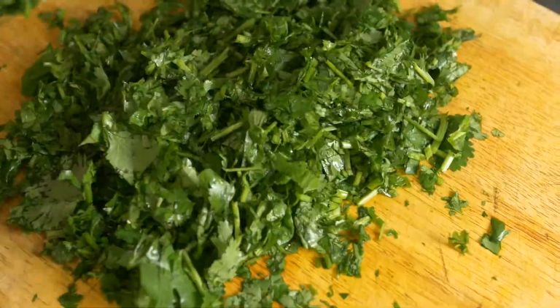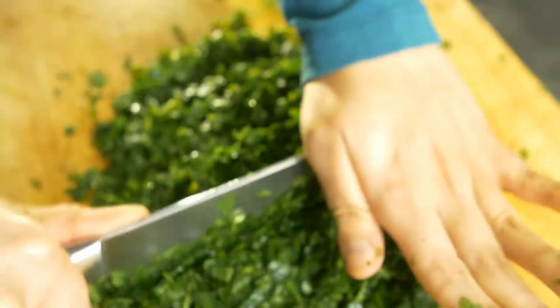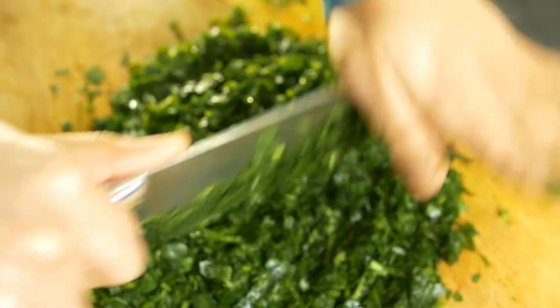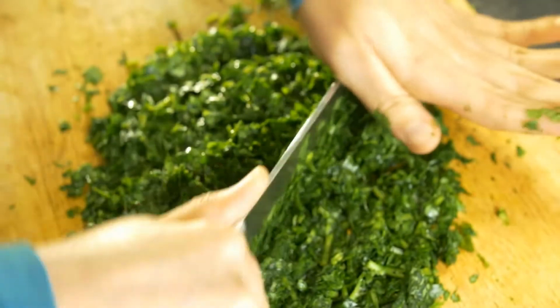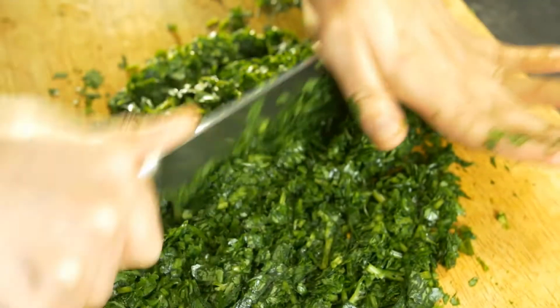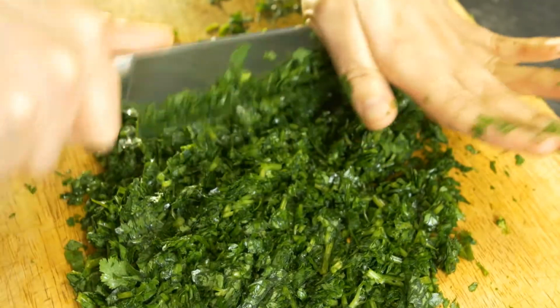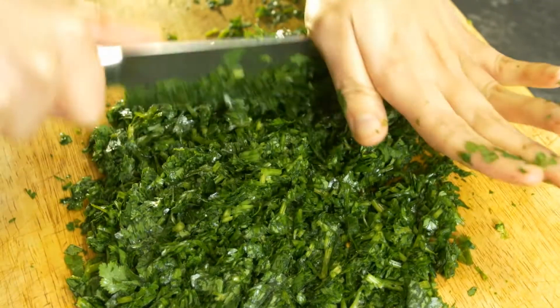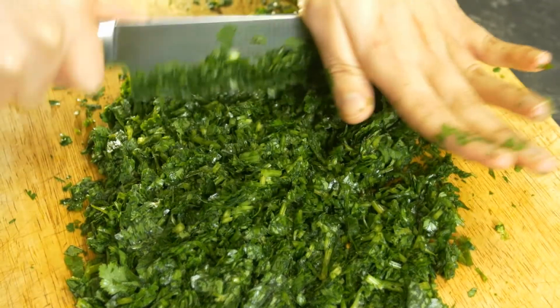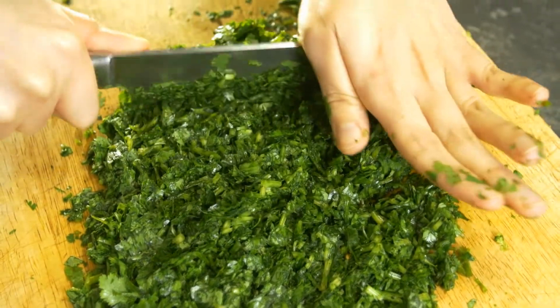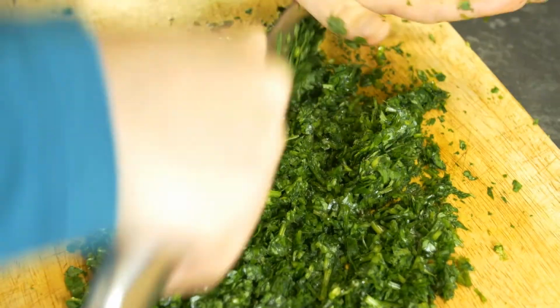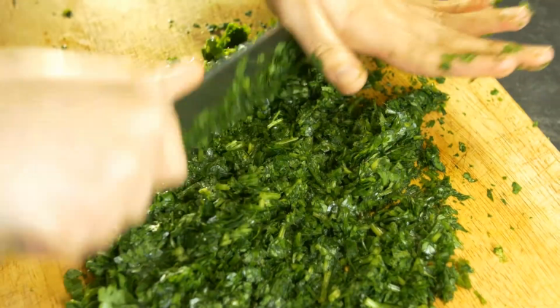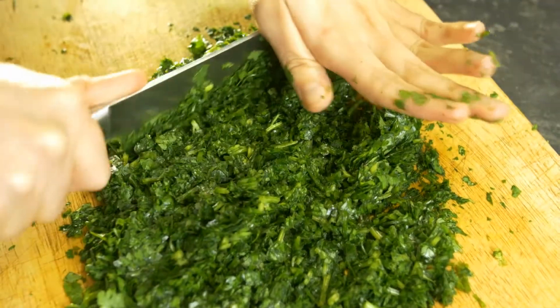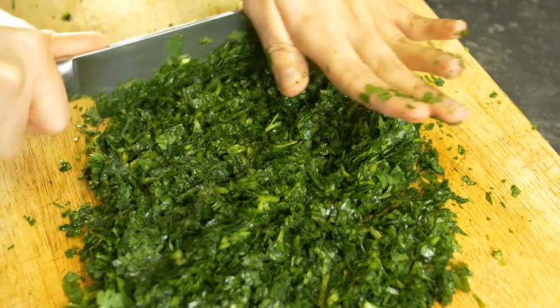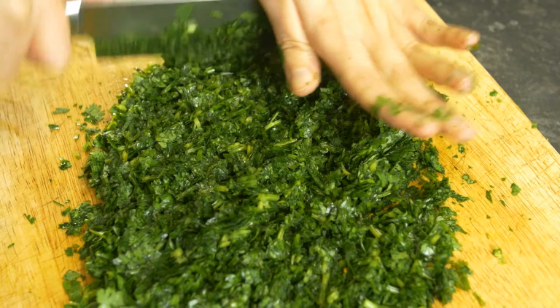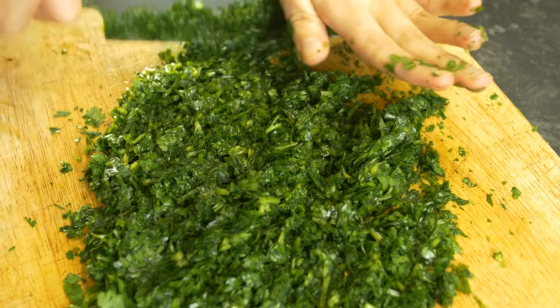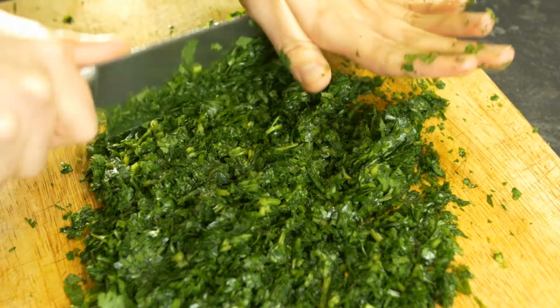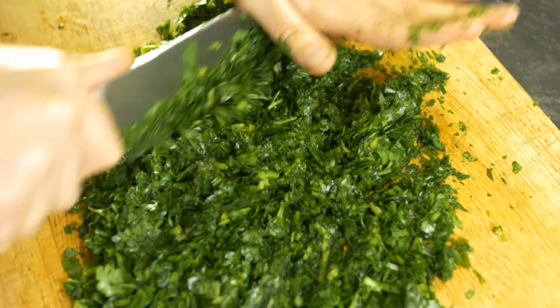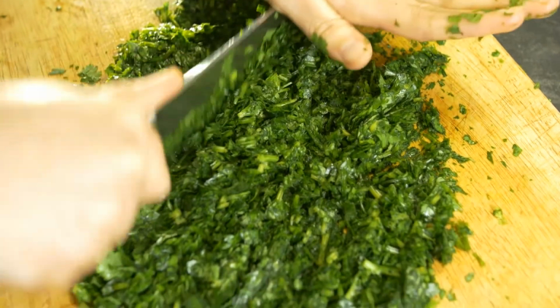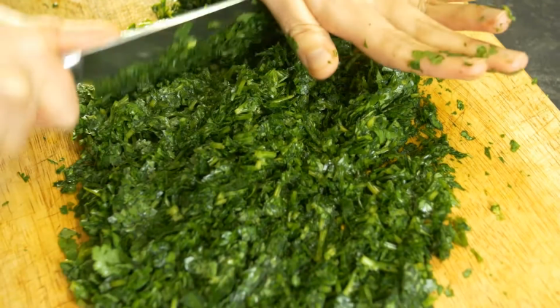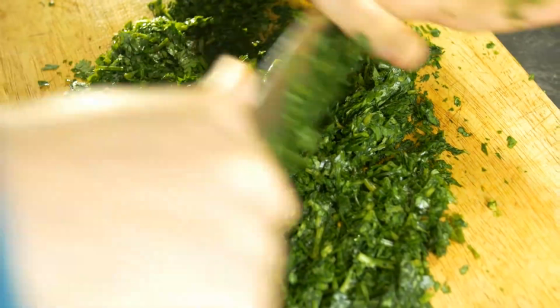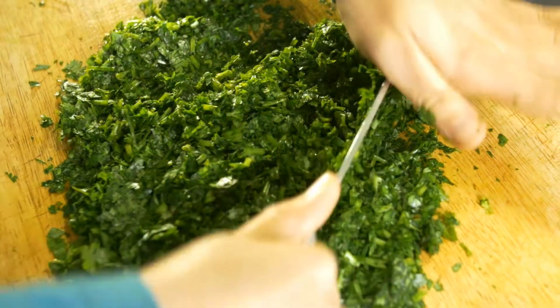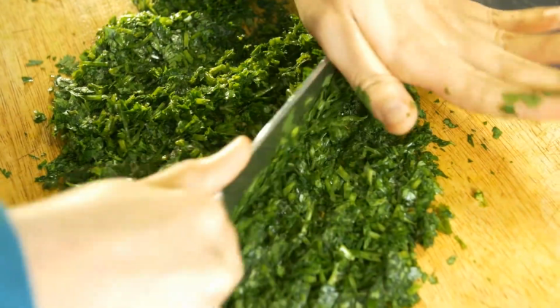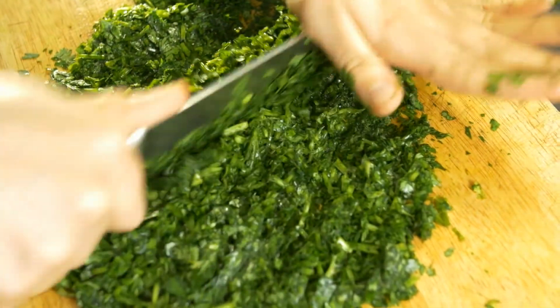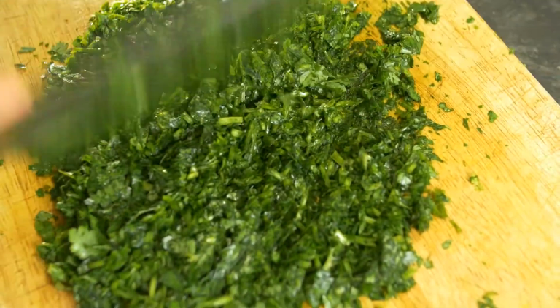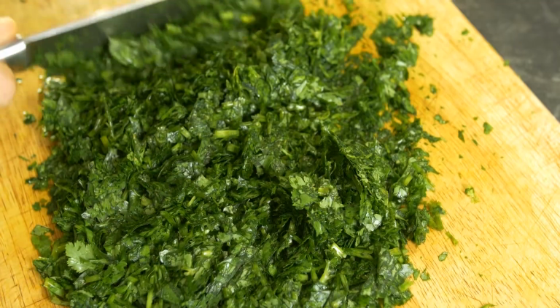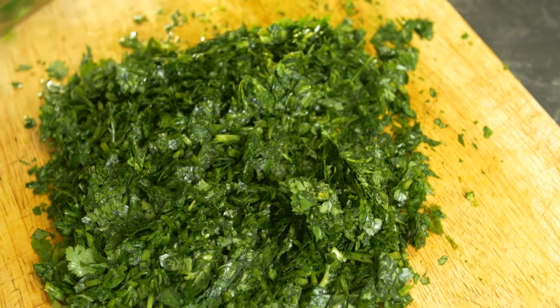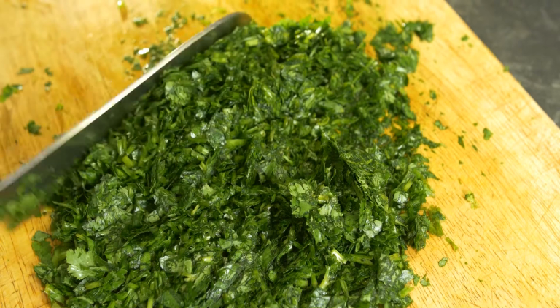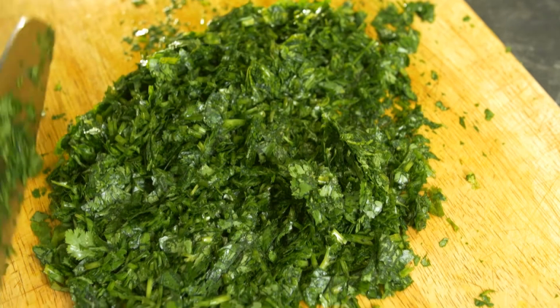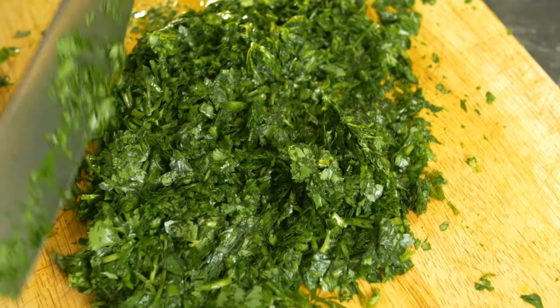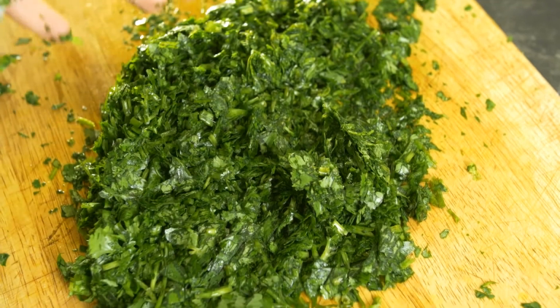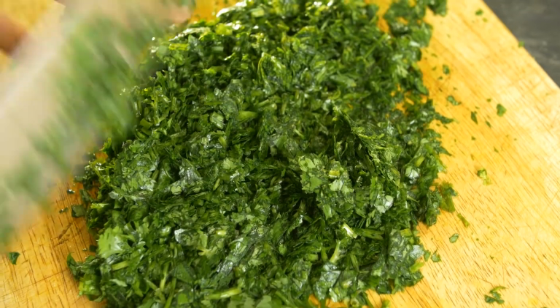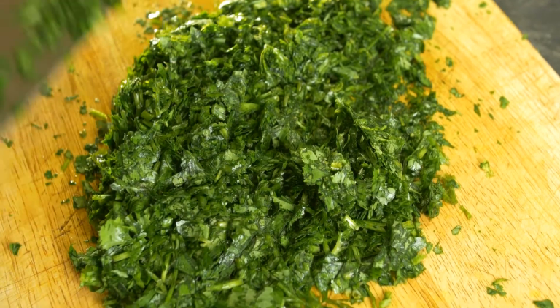First of all, we need to chop these fresh herbs — which is coriander and parsley — into very small pieces, as you can see over here. And then we will put it aside.